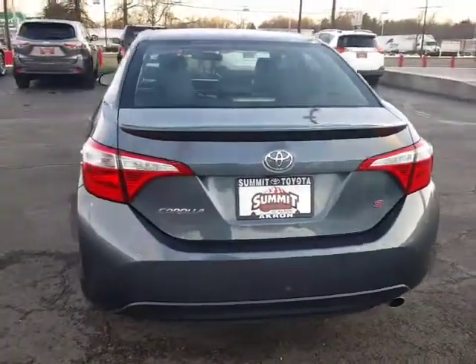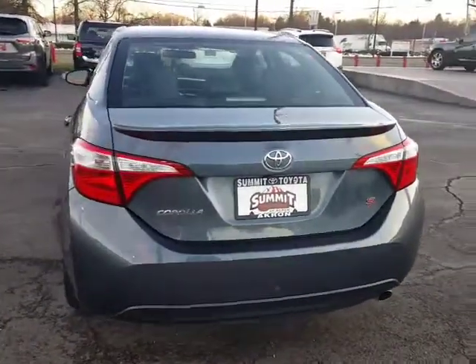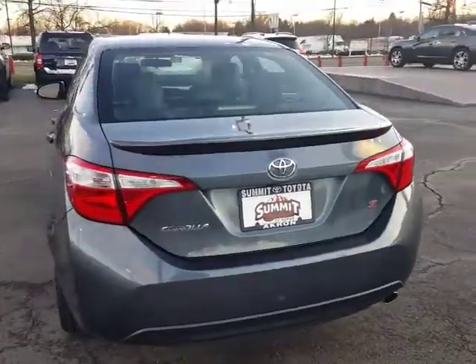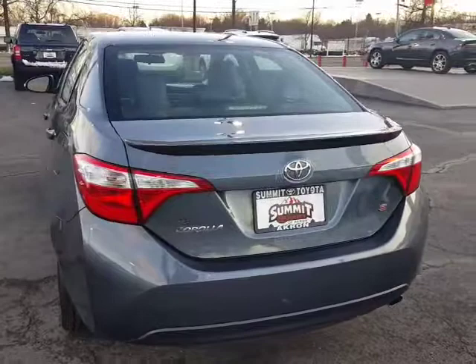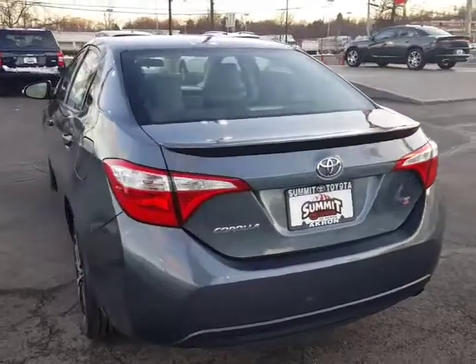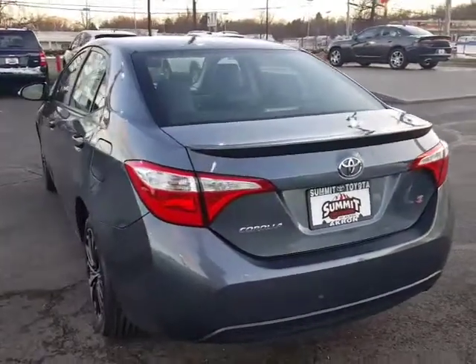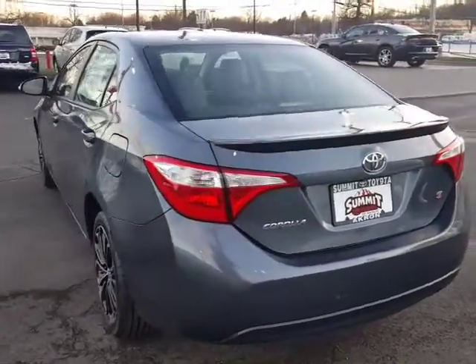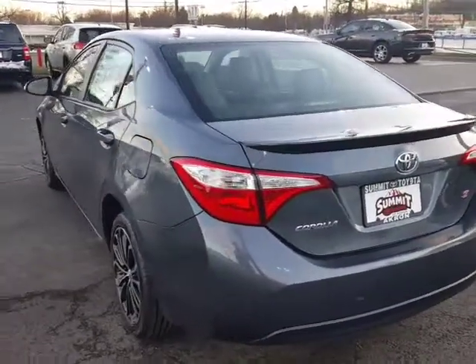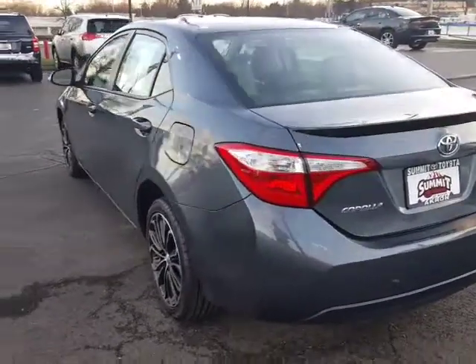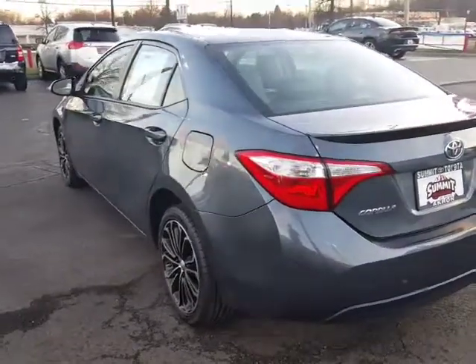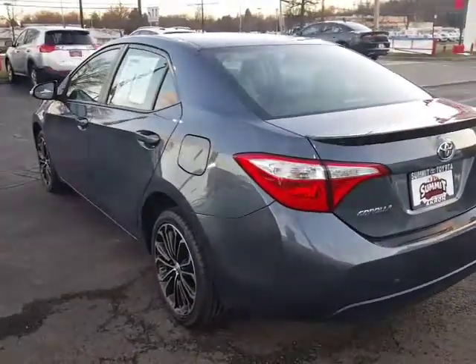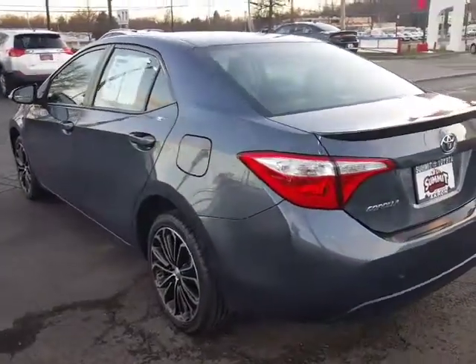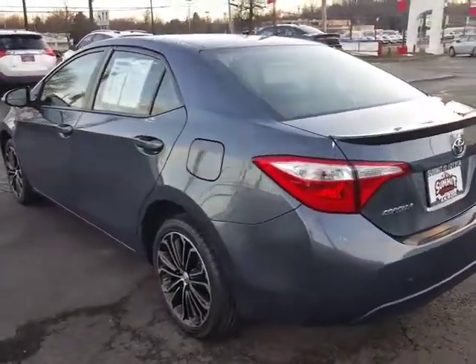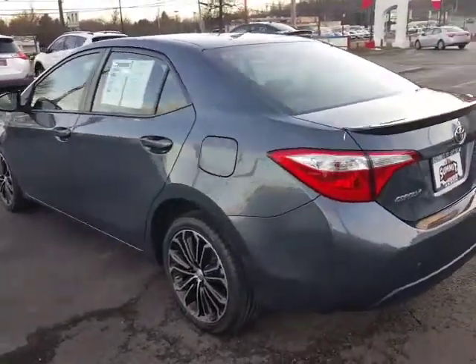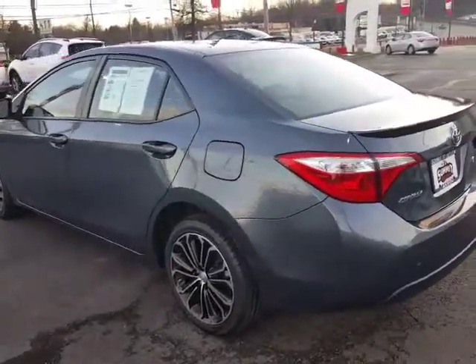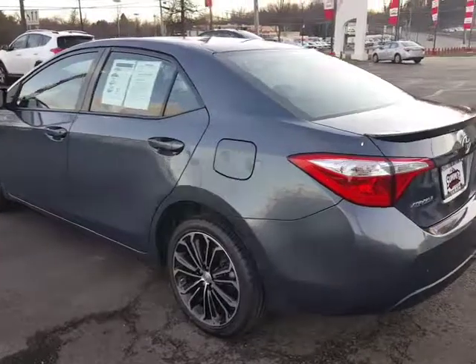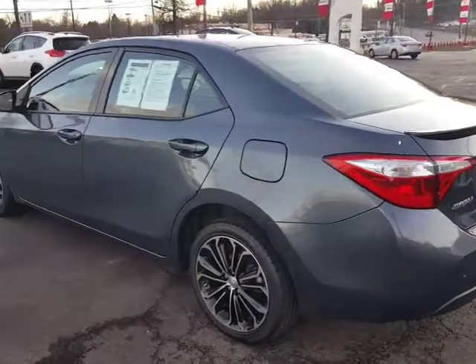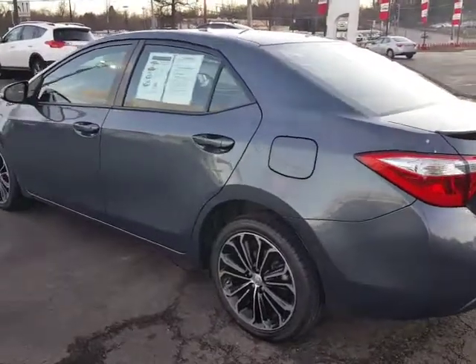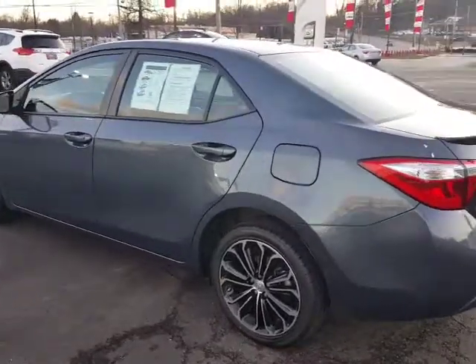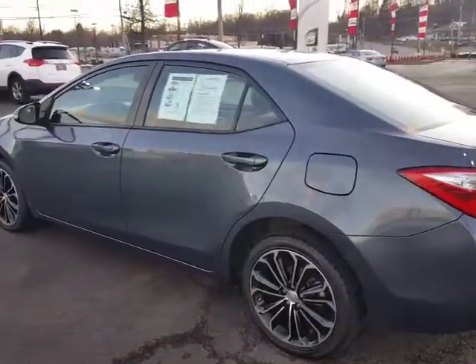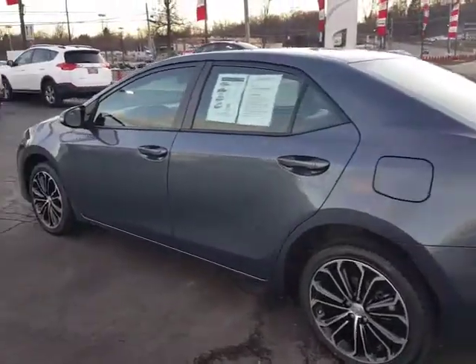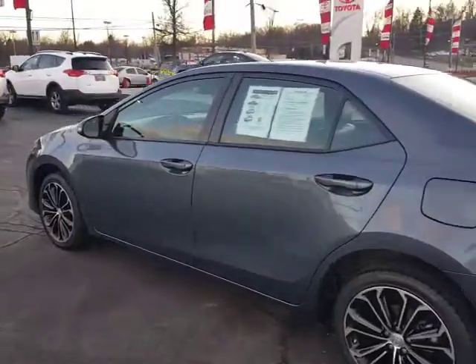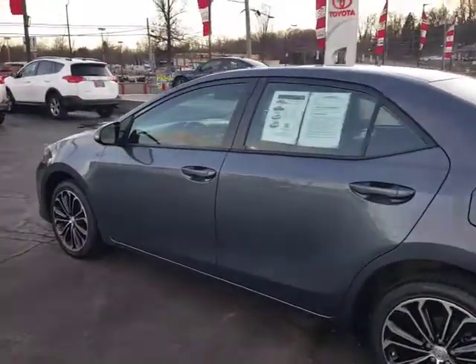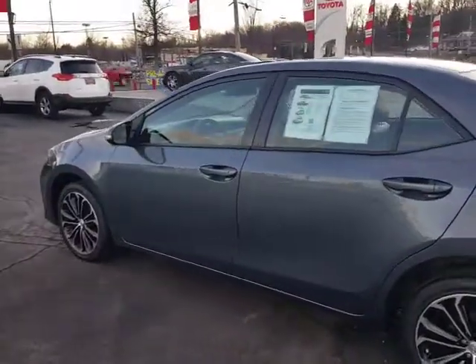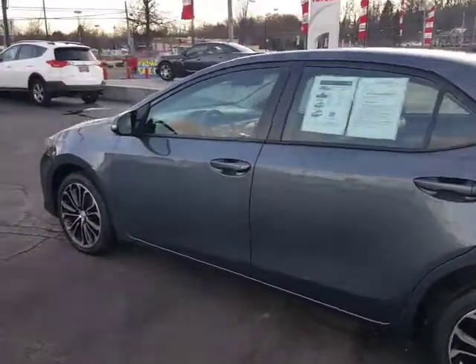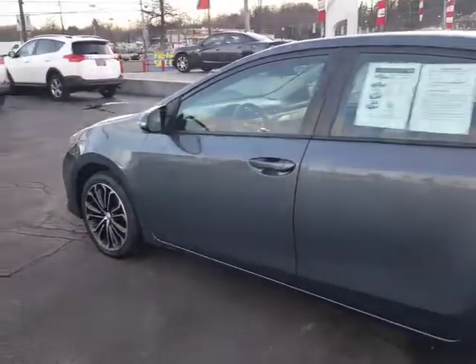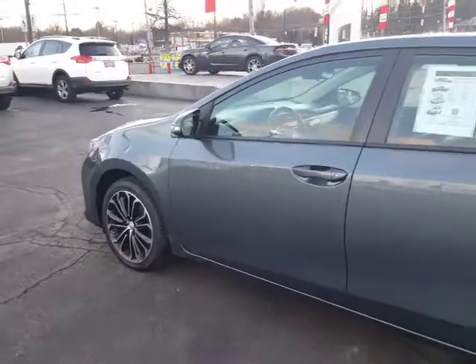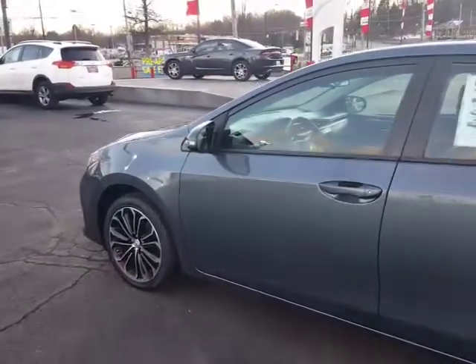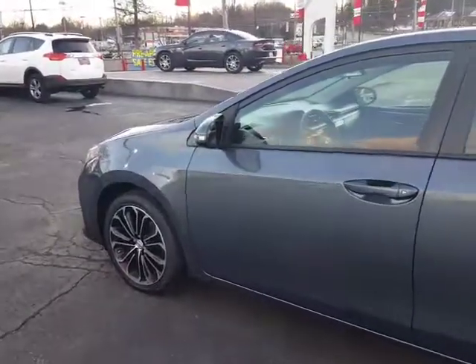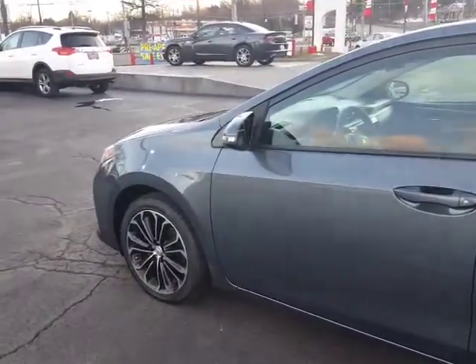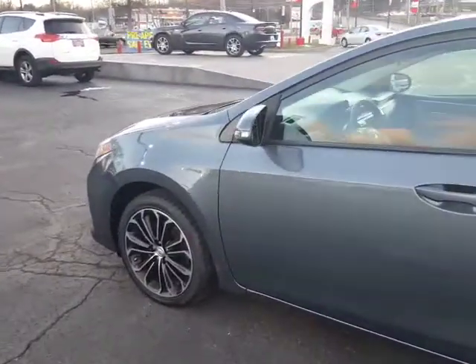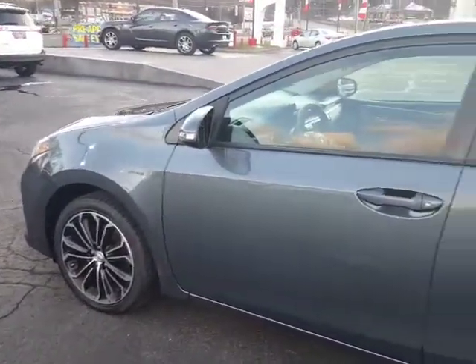This also comes with a Summit Lifetime Guarantee, which means at no cost to you, we're going to cover engine, transmission, and powertrain for as long as you own the car. That is an amazing feature that only Summit Toyota offers.